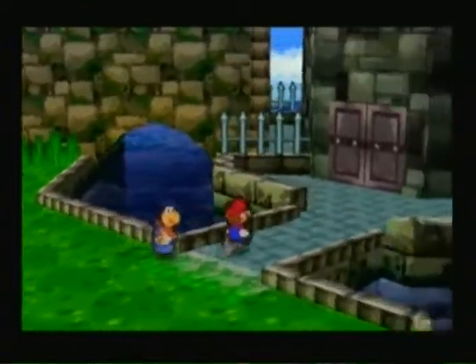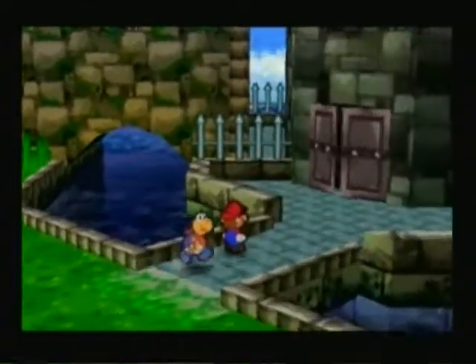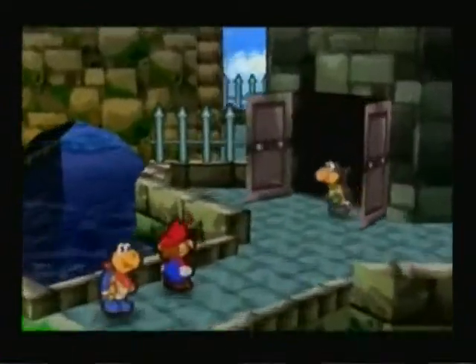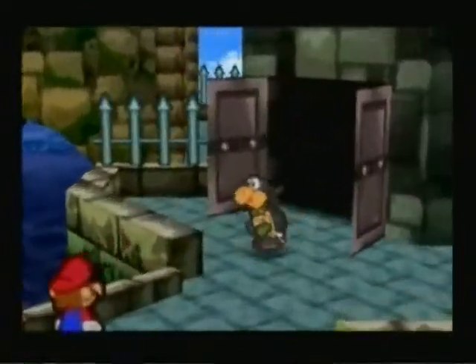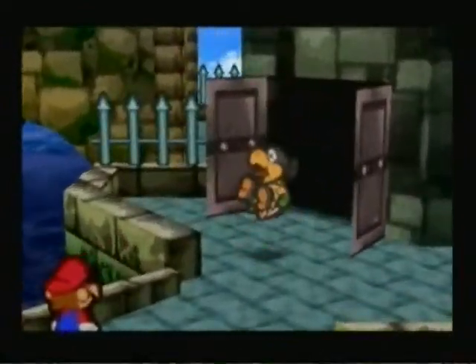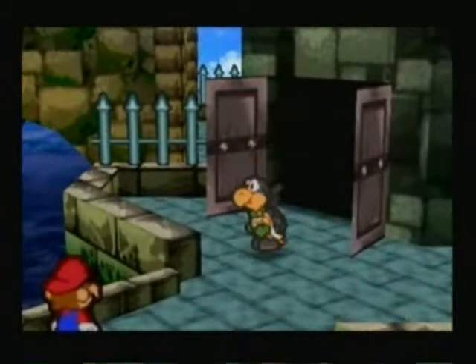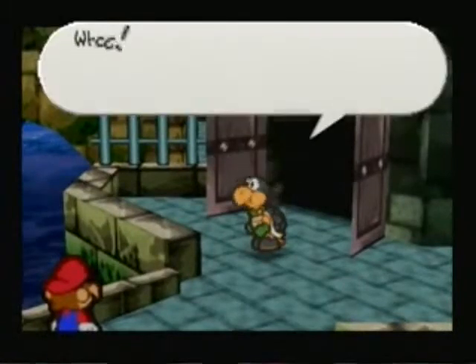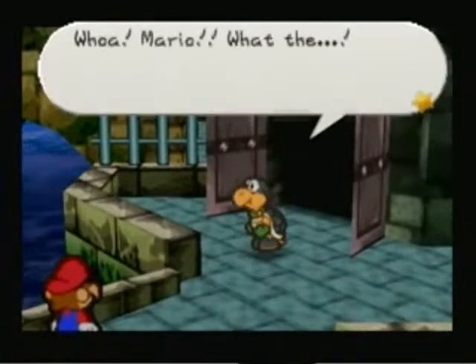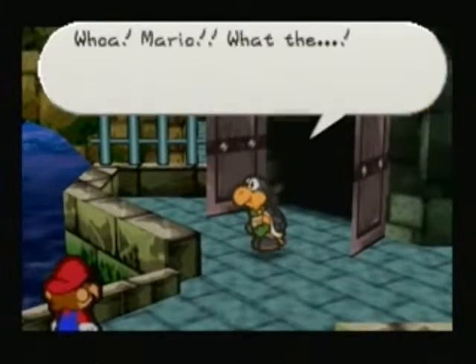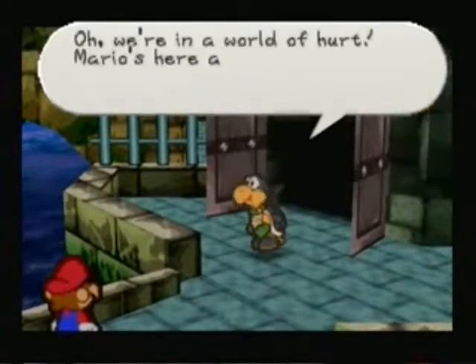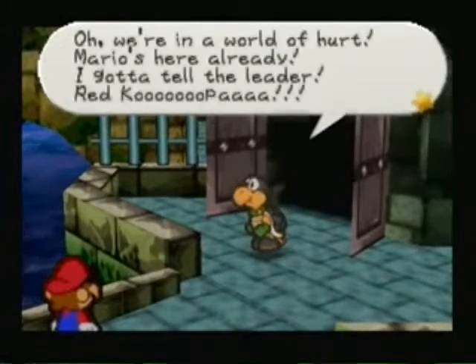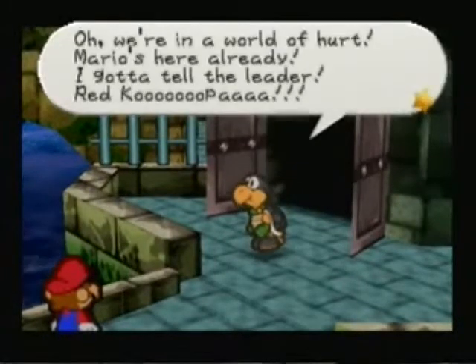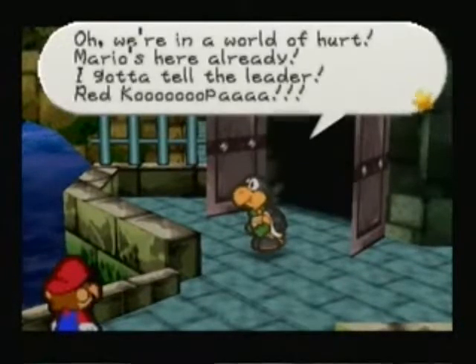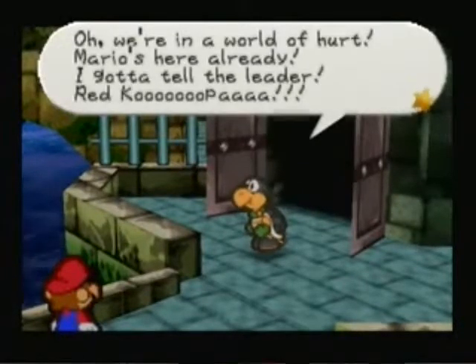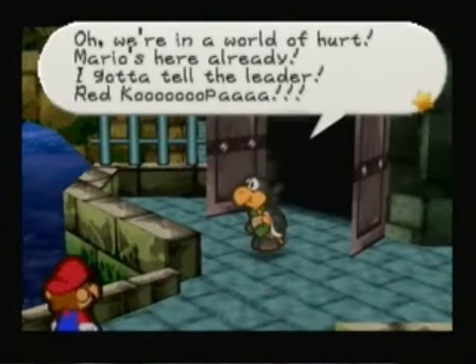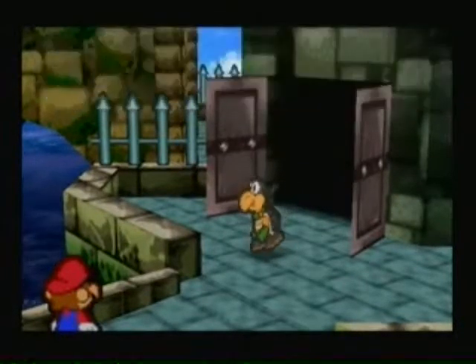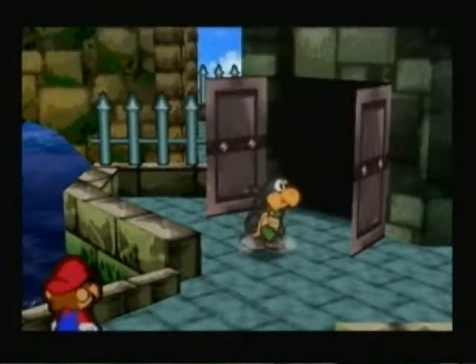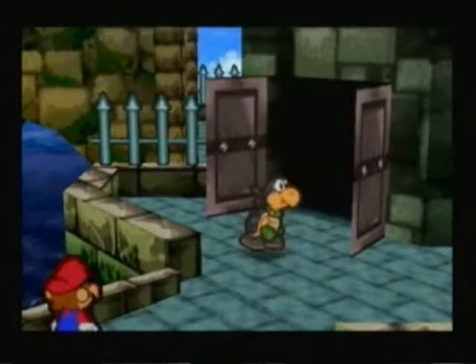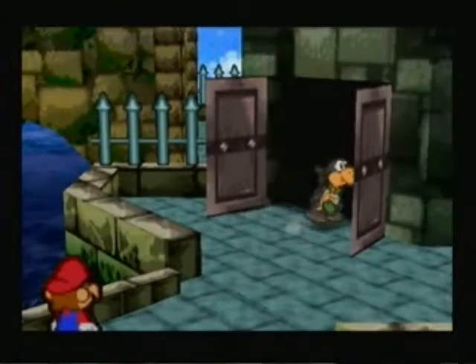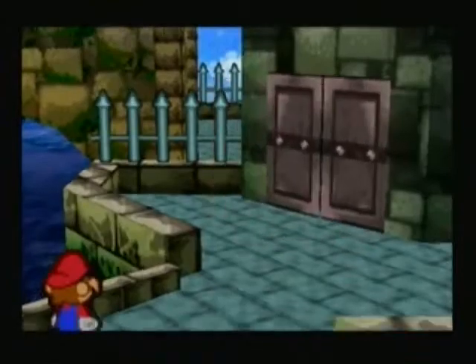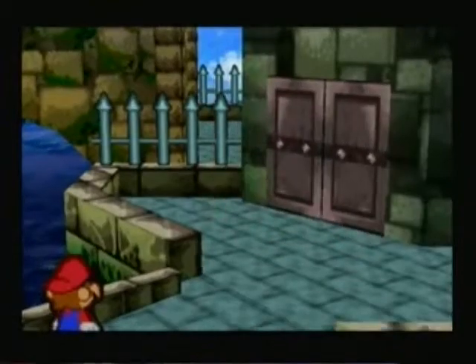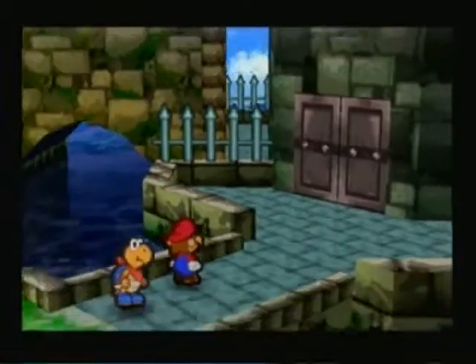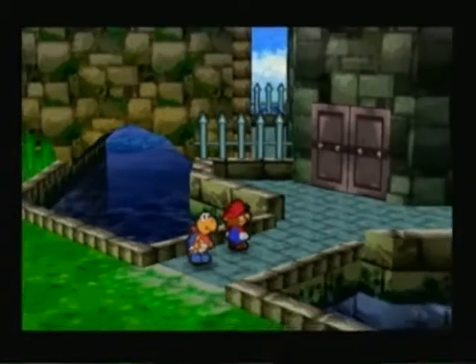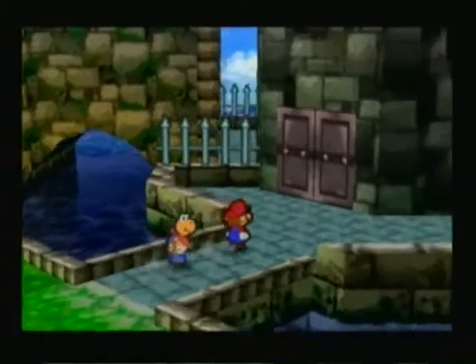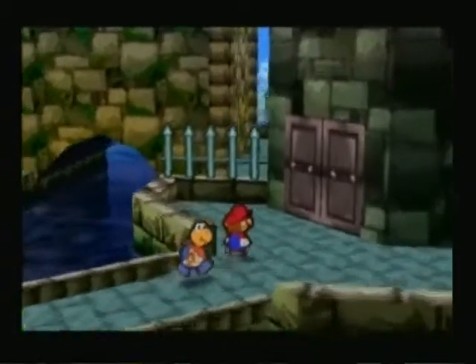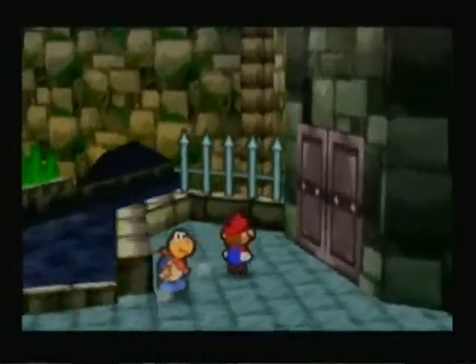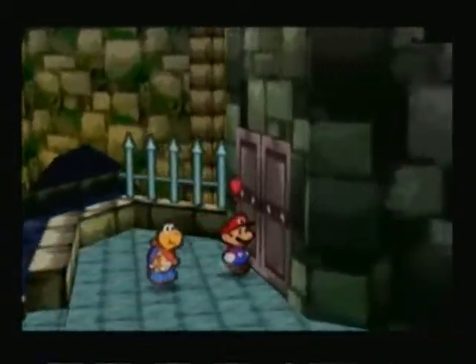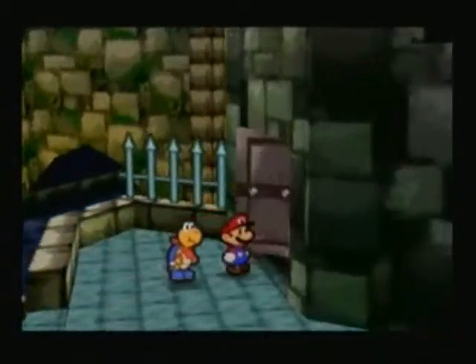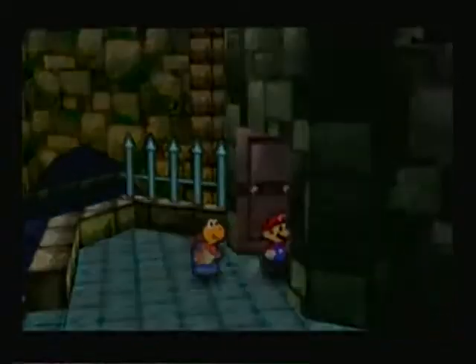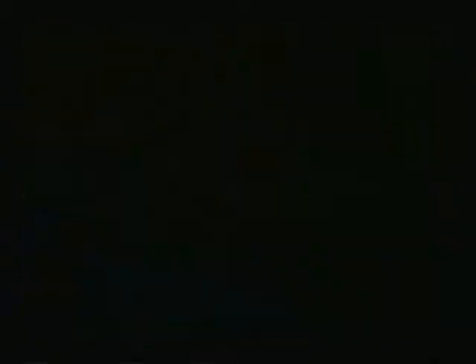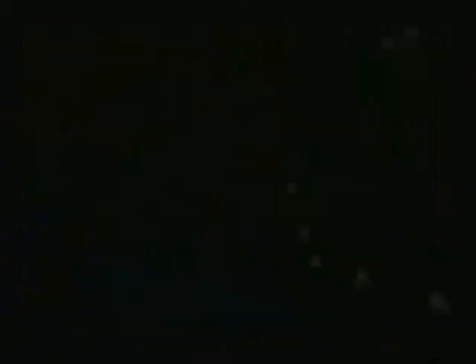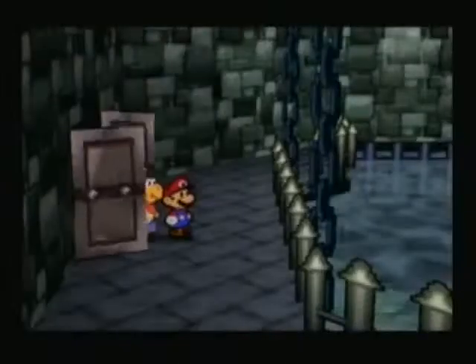Let's head over here. Oh, here's a black Koopa. Mario — what the? What in the world?! He's already here — gotta go tell the boss. Yeah, you better run away. So let's enter the fortress.